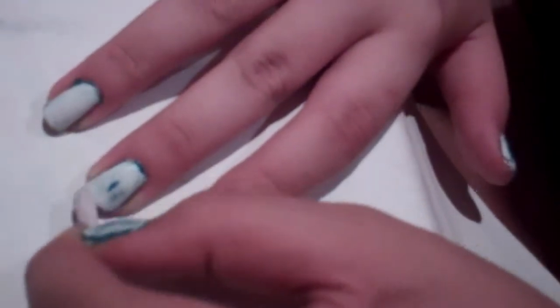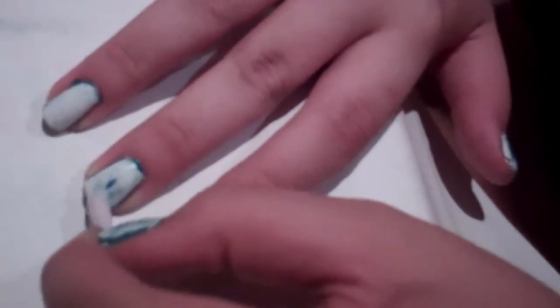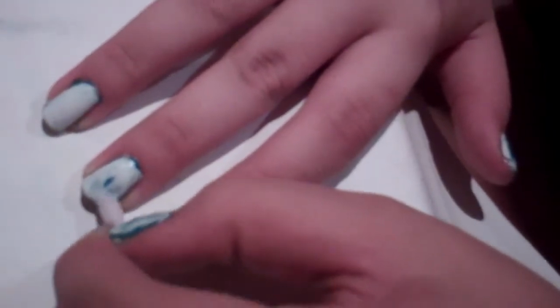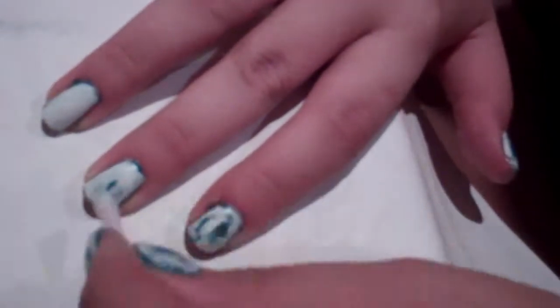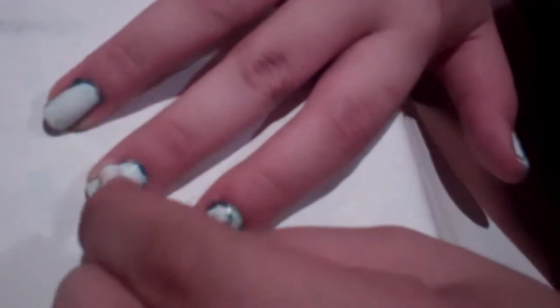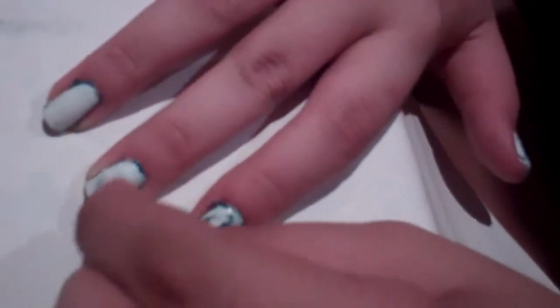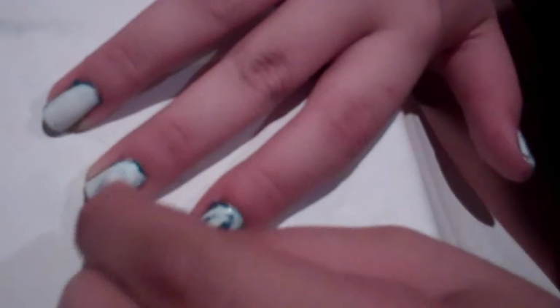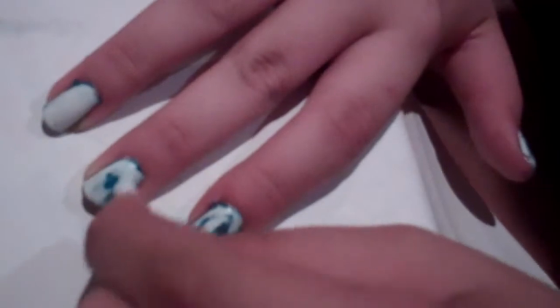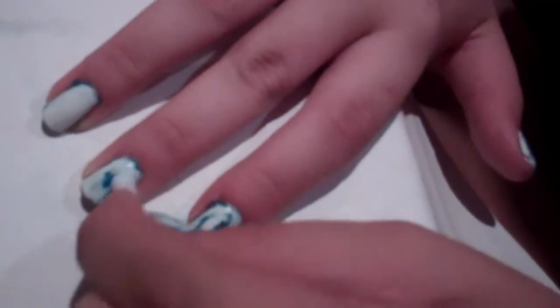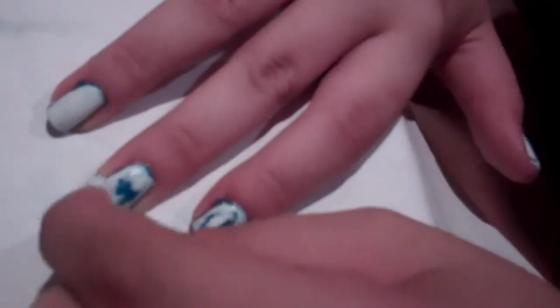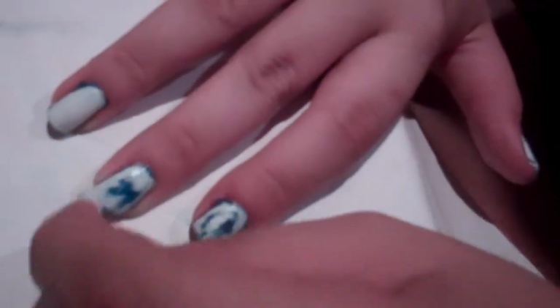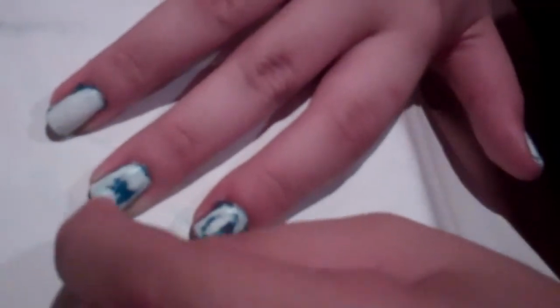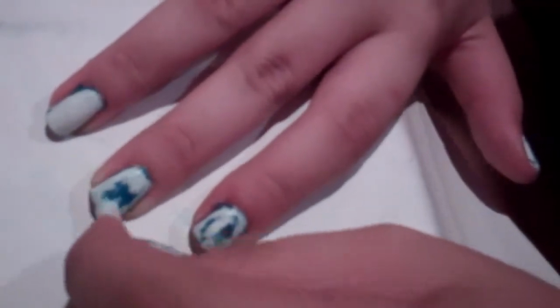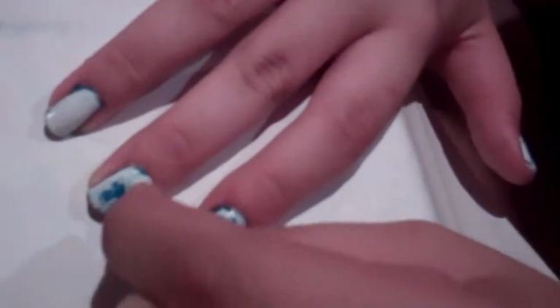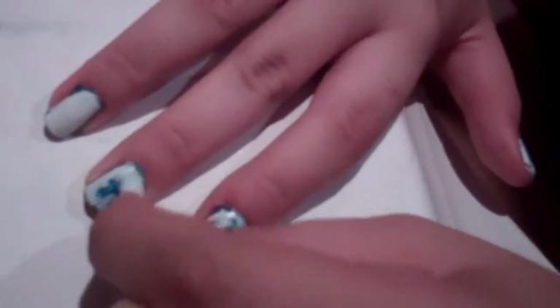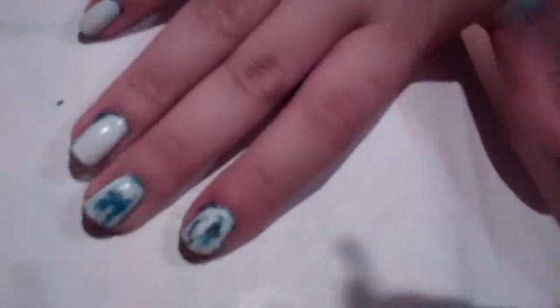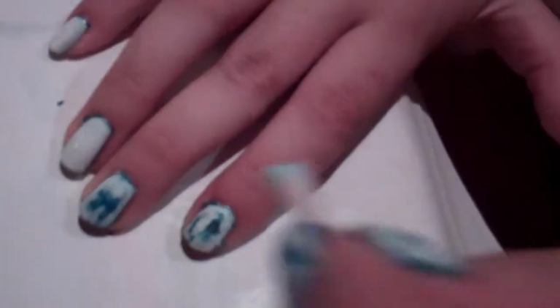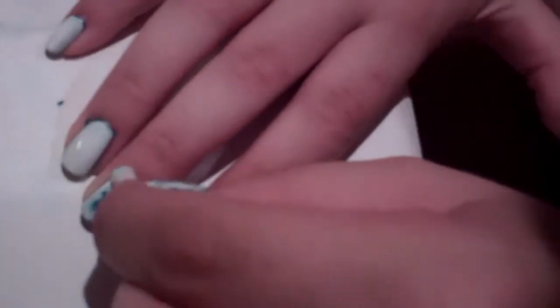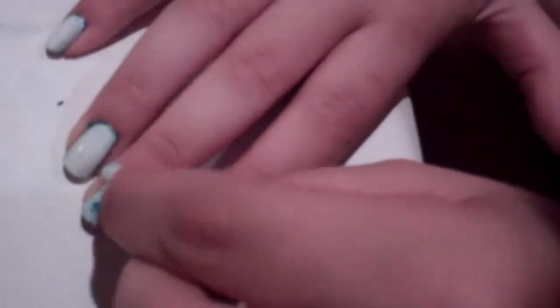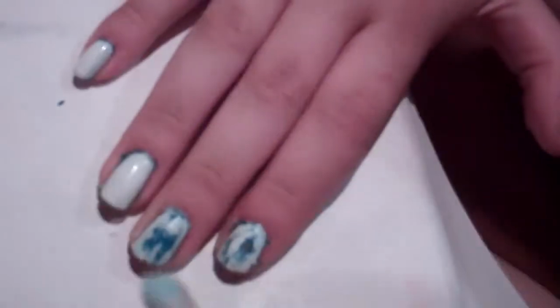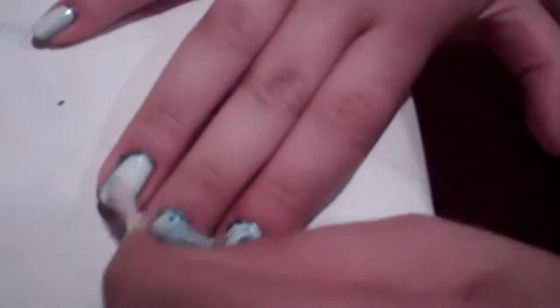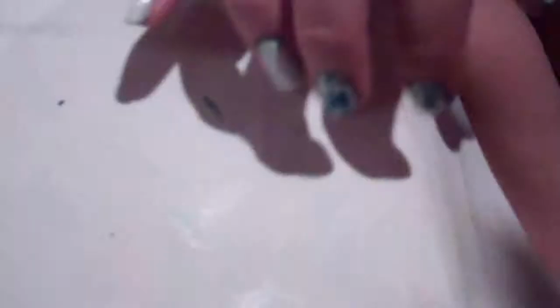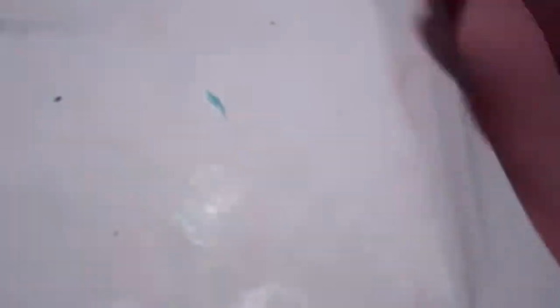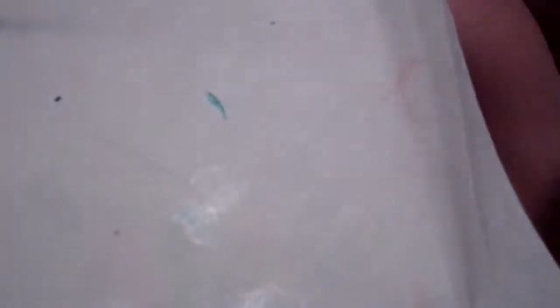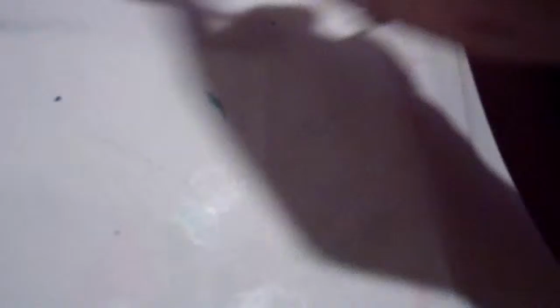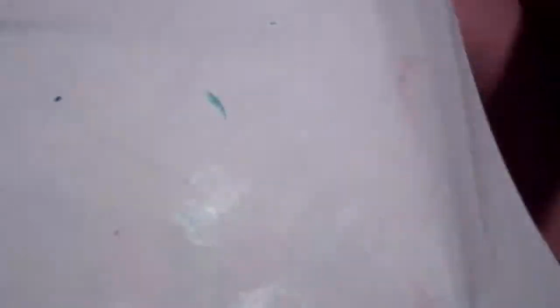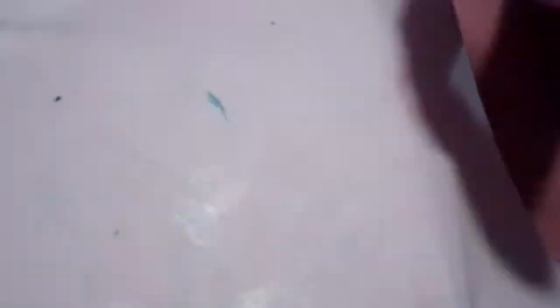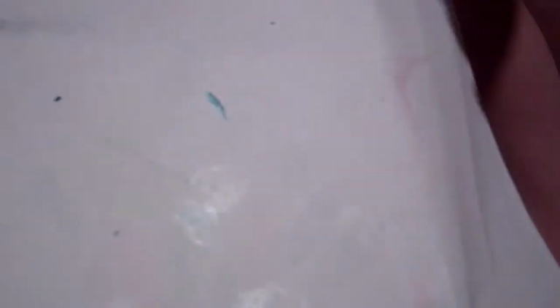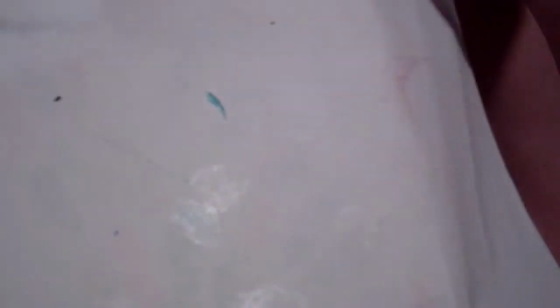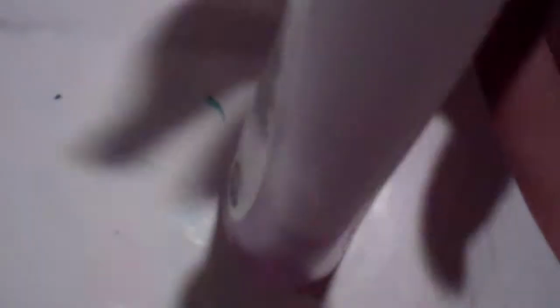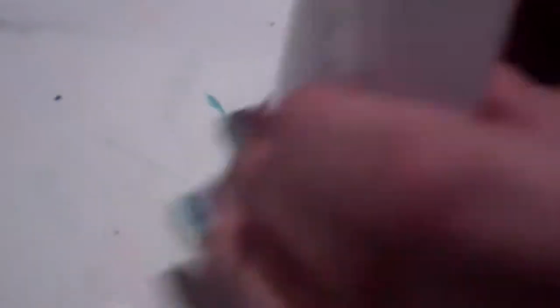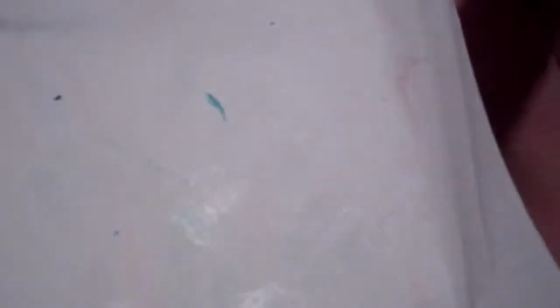With the q-tip you can do as much acid wash looking as you want. If you want more white, you can show more white, or if you want more blue, you can show more blue through. Every nail is really different and unique, and that's what I really like about this.